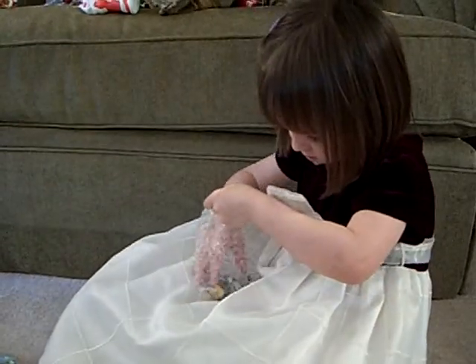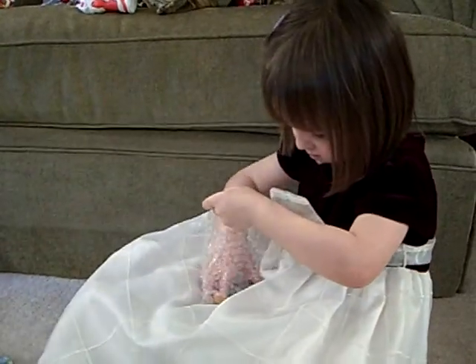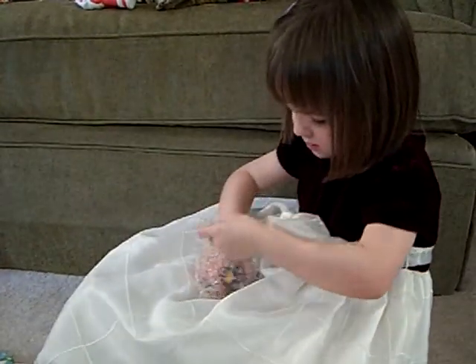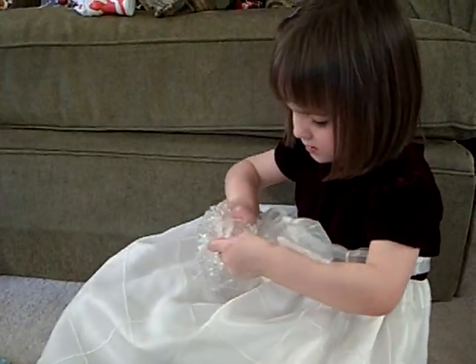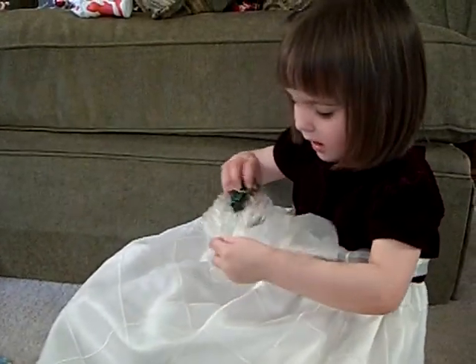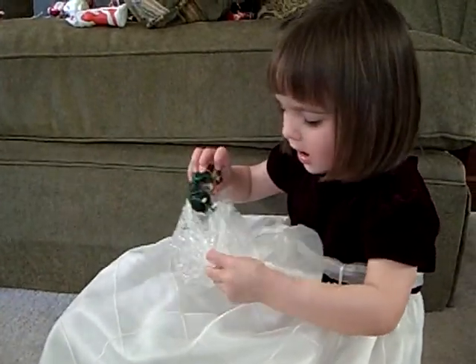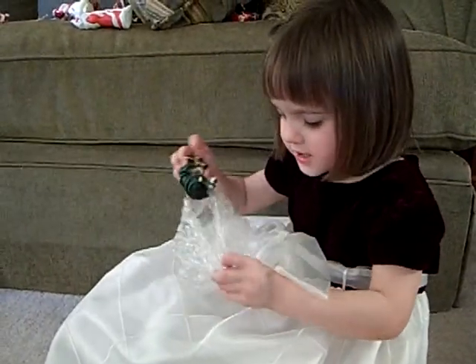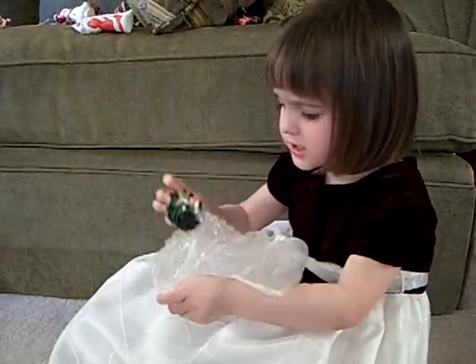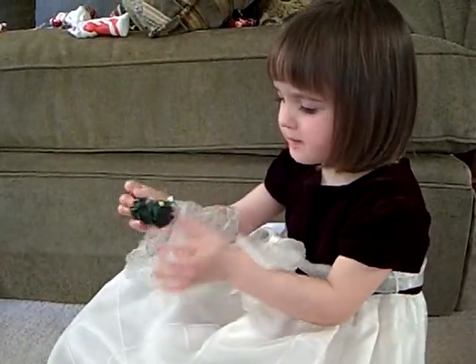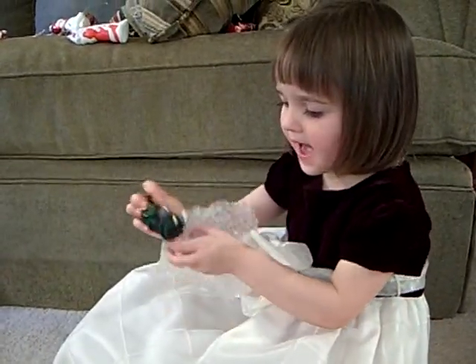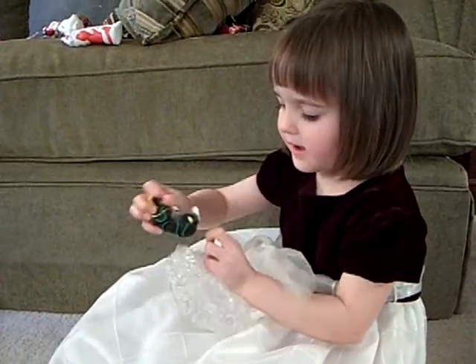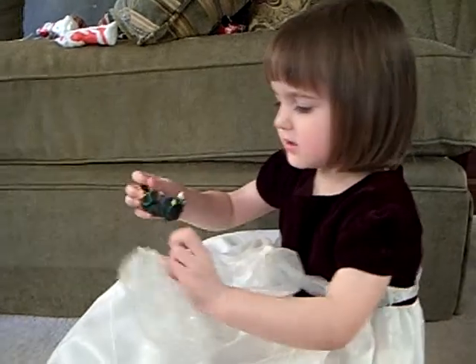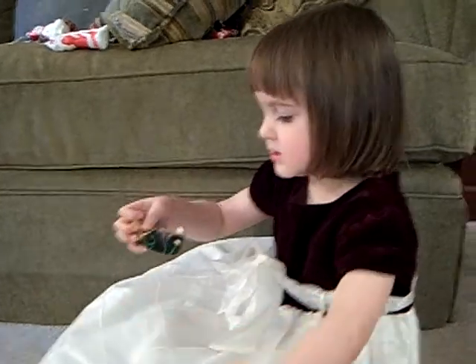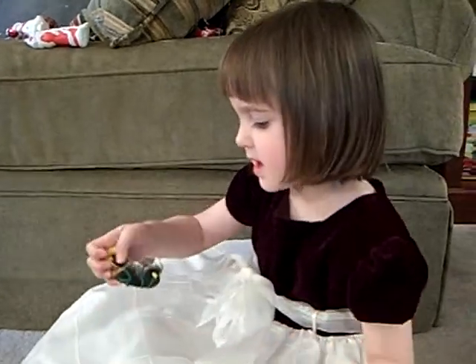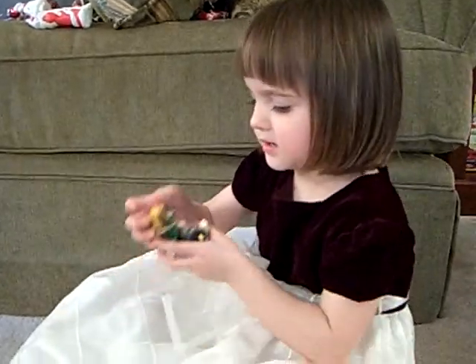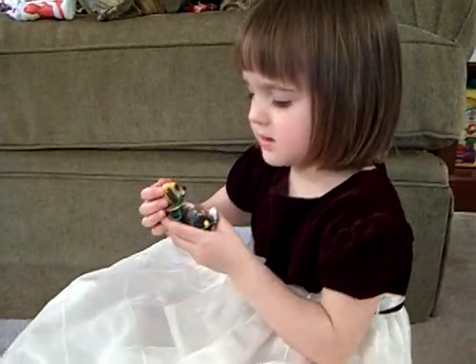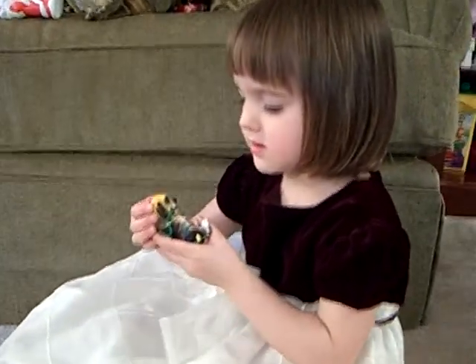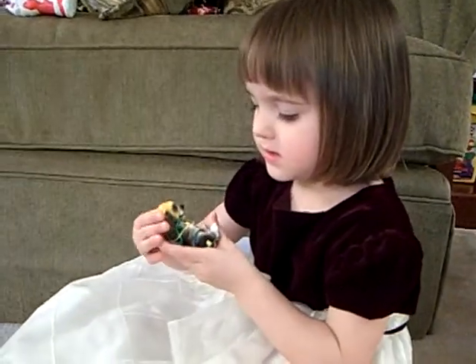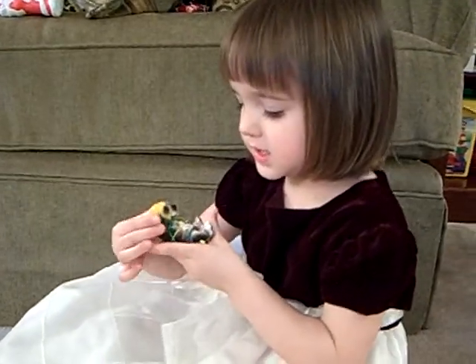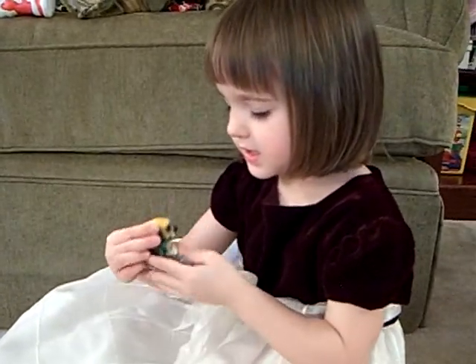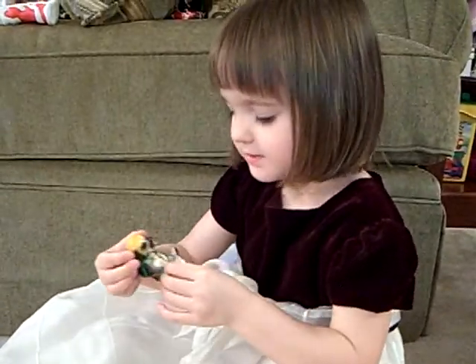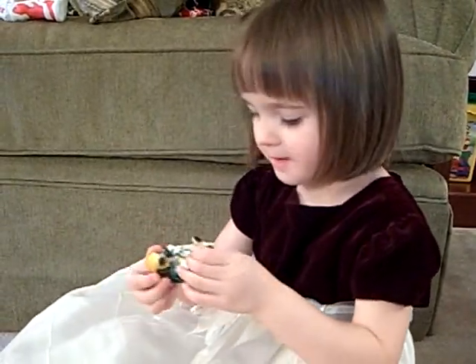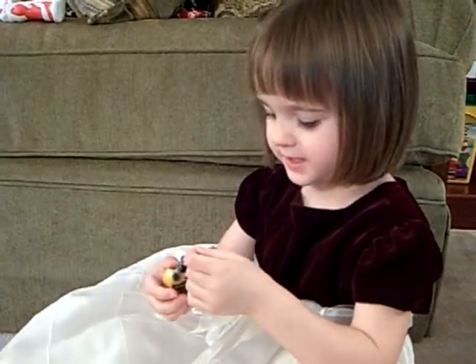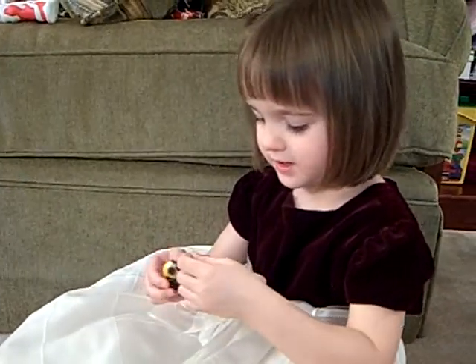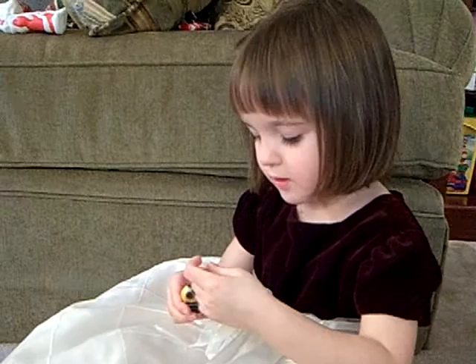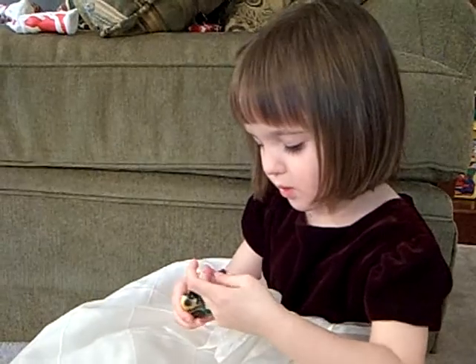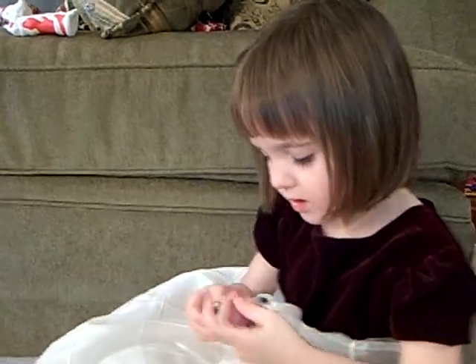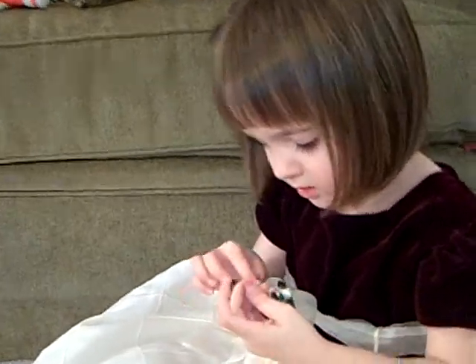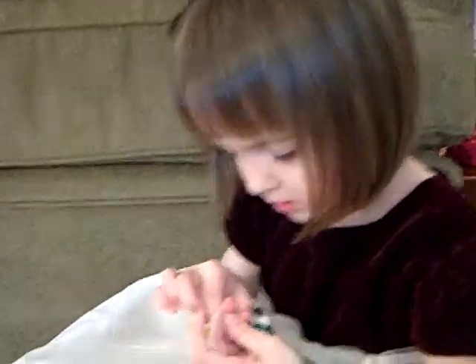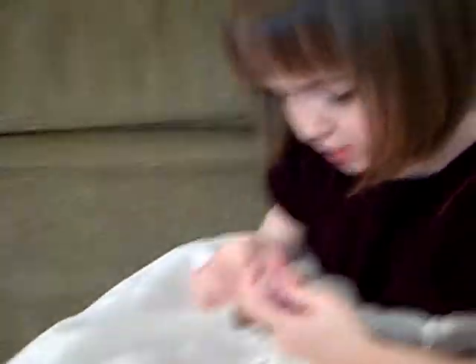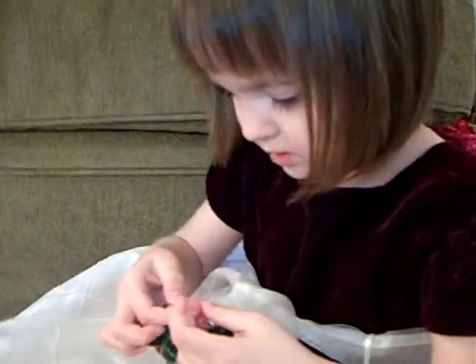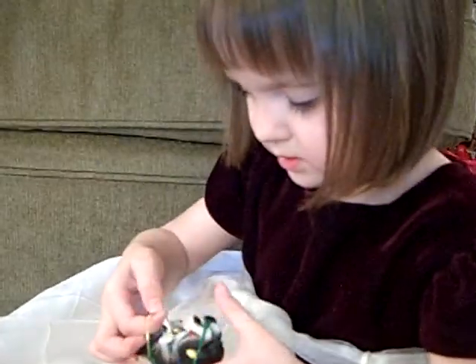It's December 13th. This is a bag. Wait a minute — I think it's a puppy. It is a puppy. Oh, what's he doing? Is he playing in the lights?